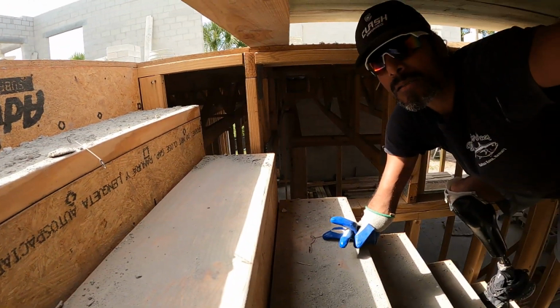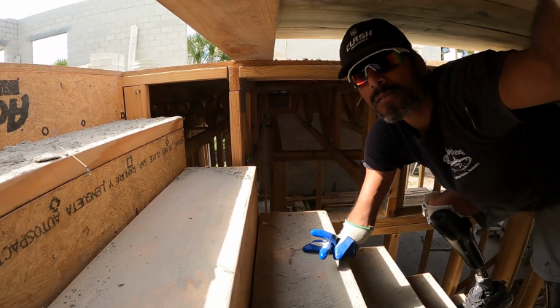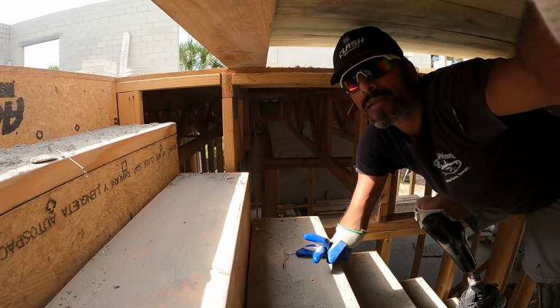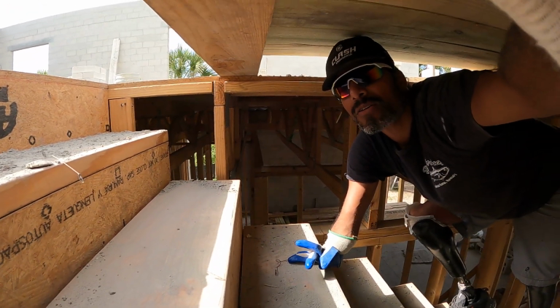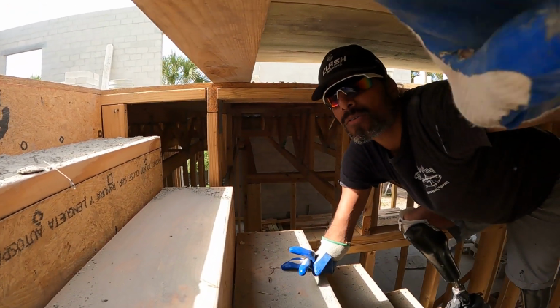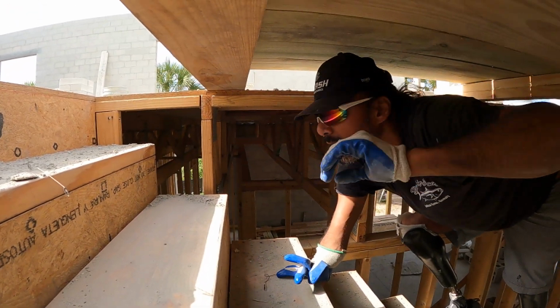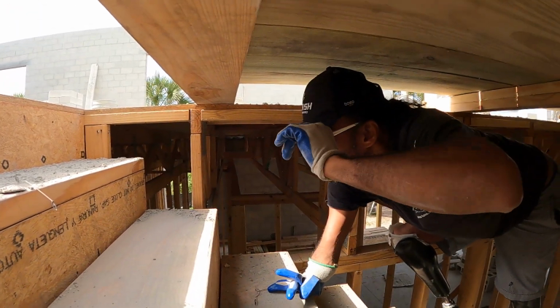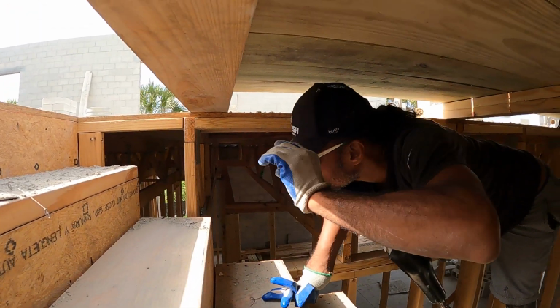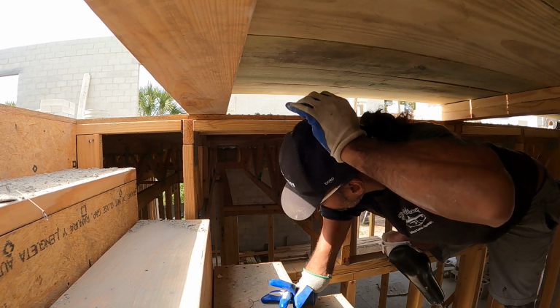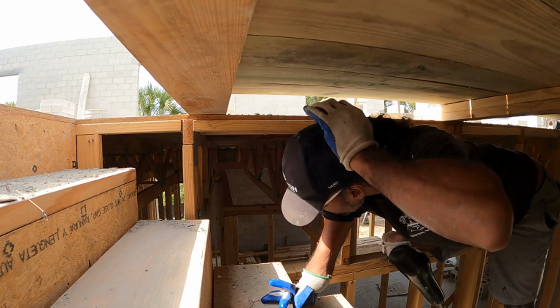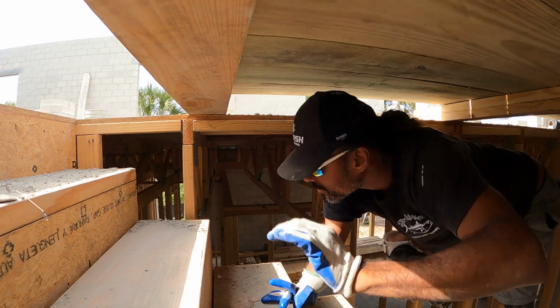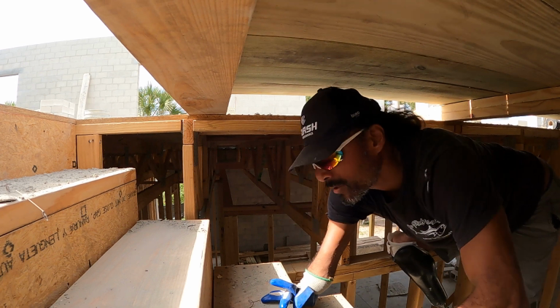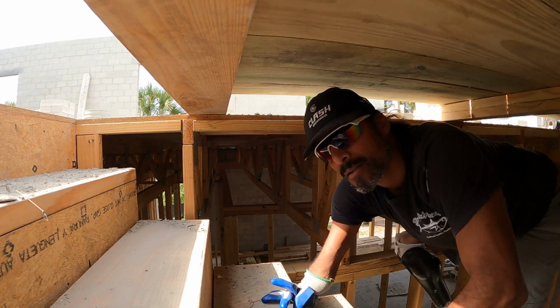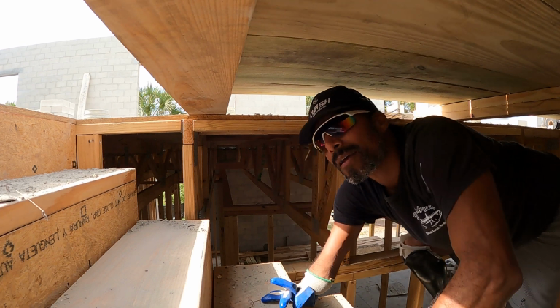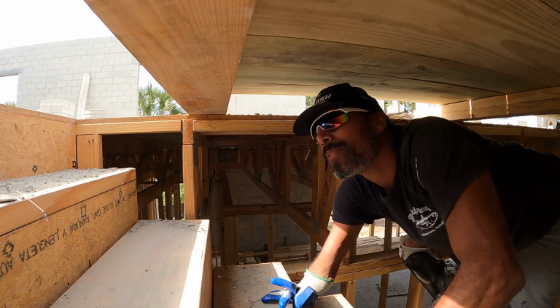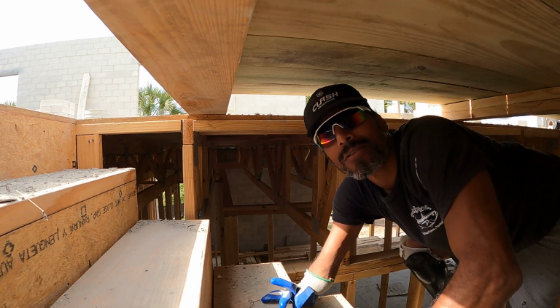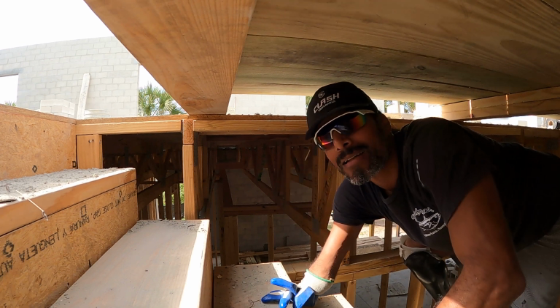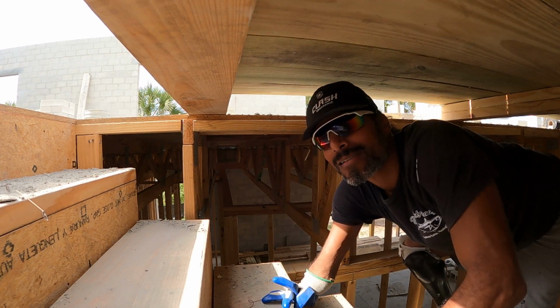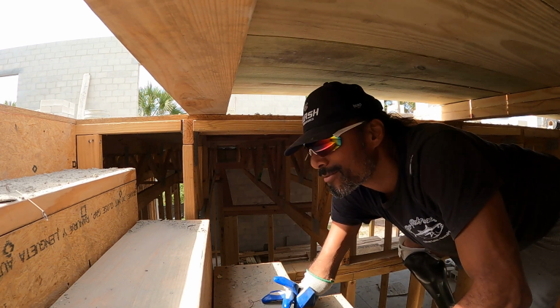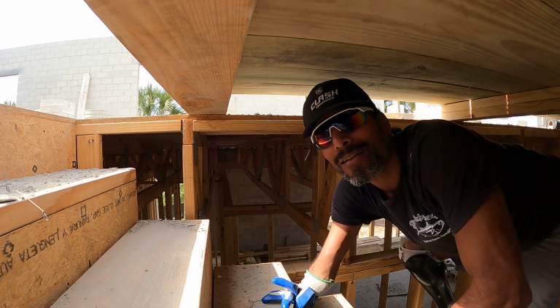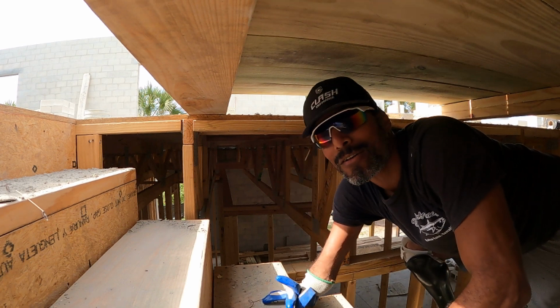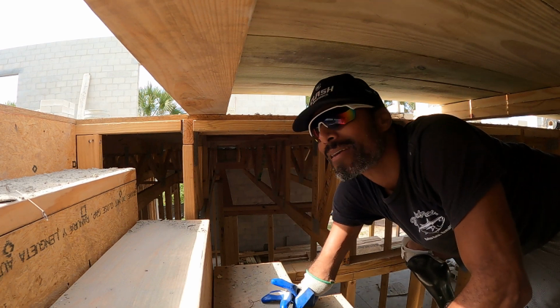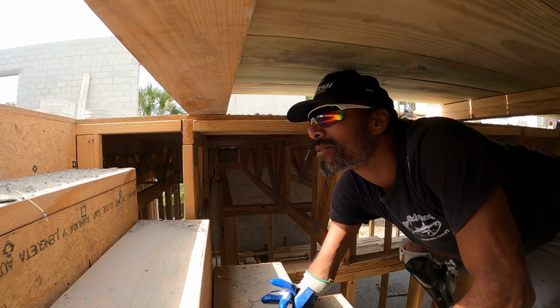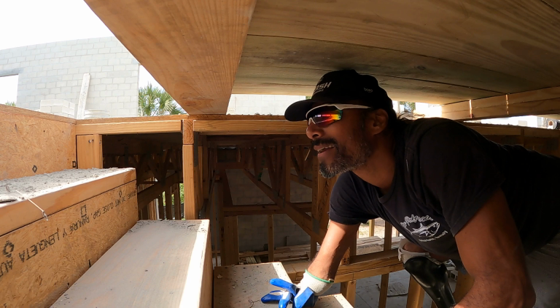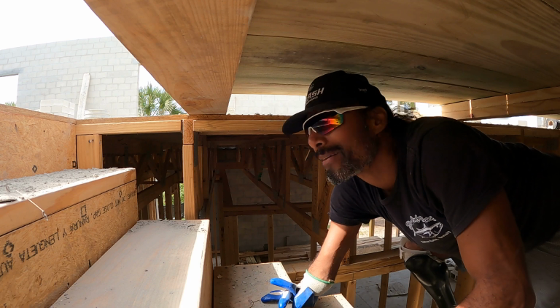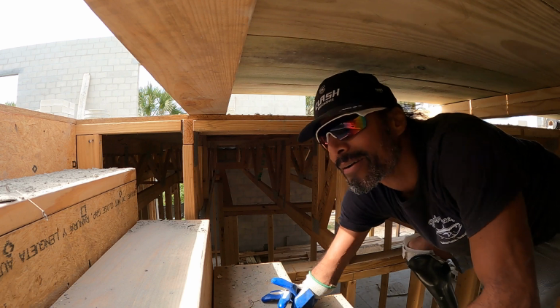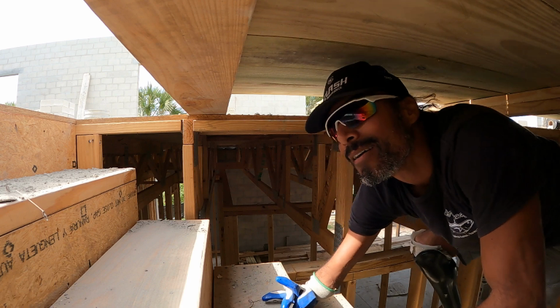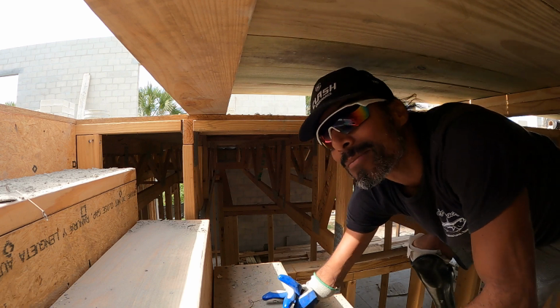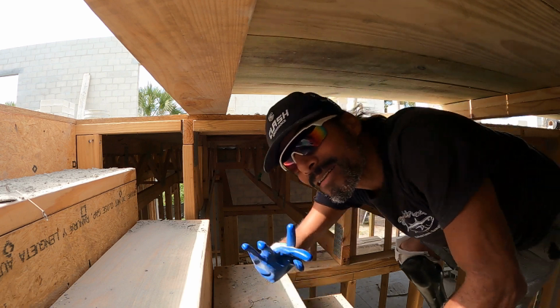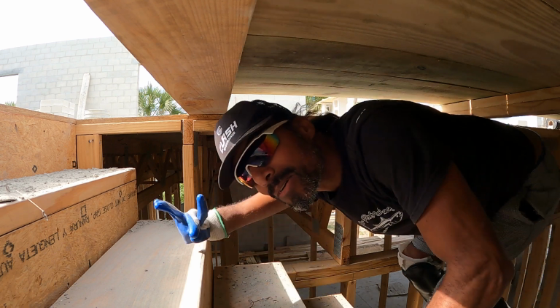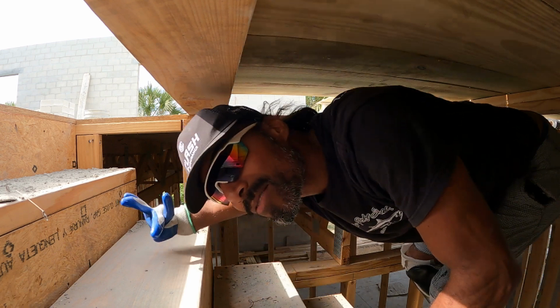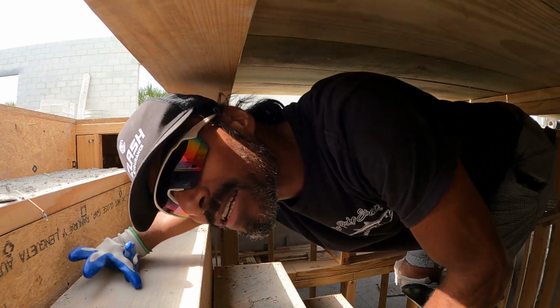This is day two of the second floor elevation. They have to come back and do it again, and I still do not have enough courage to get up on the ladder to get up here. So I'm going to be sneaking my way through again.